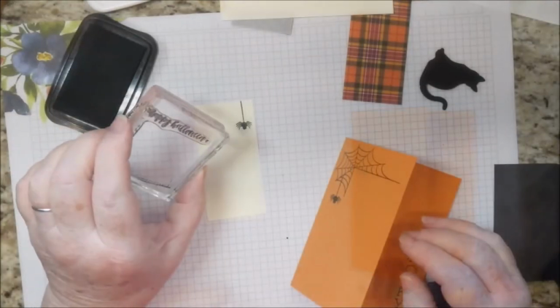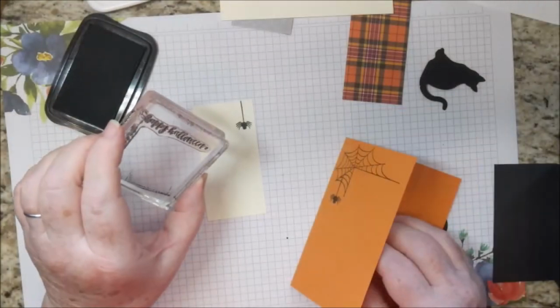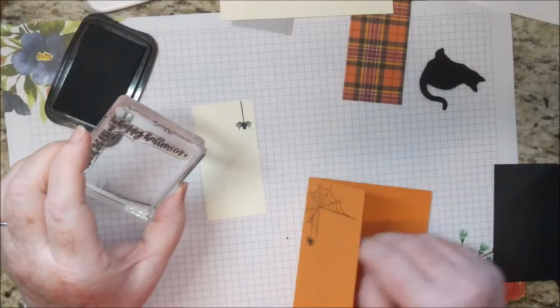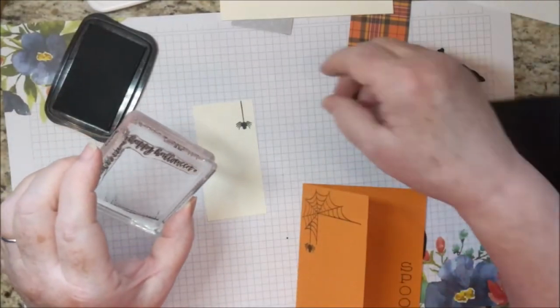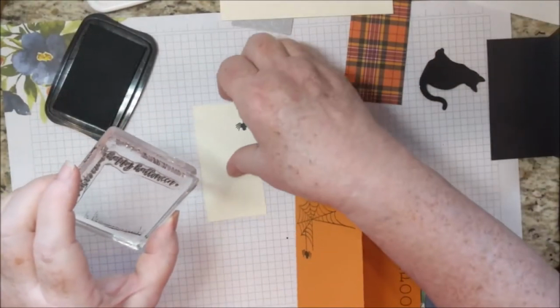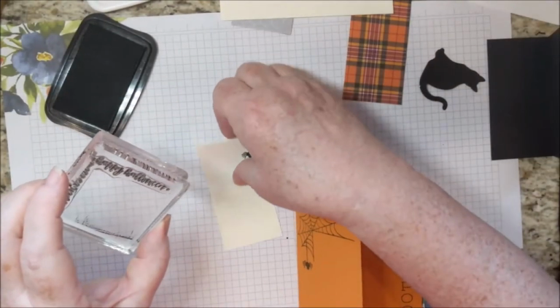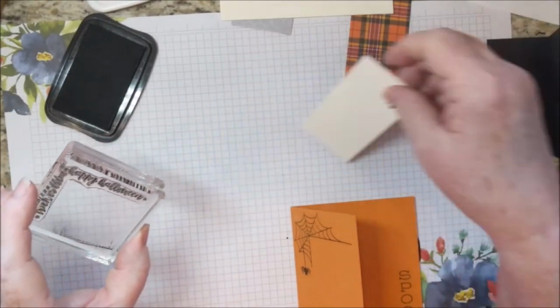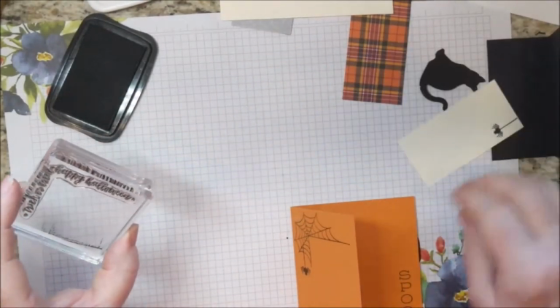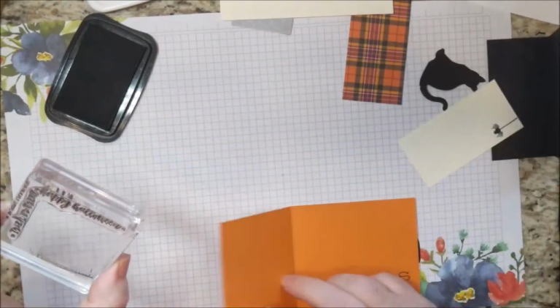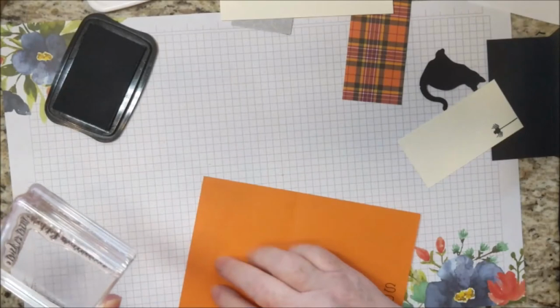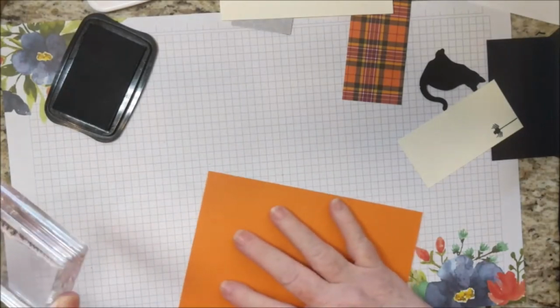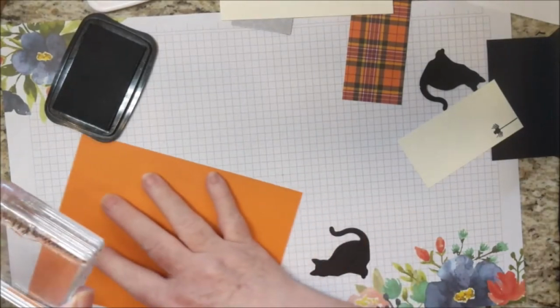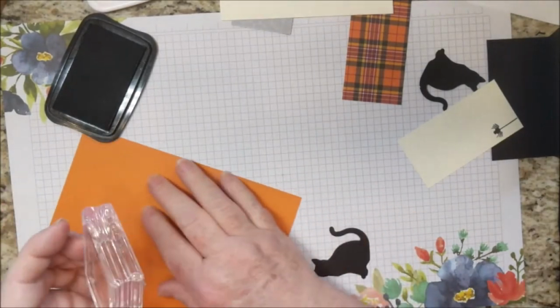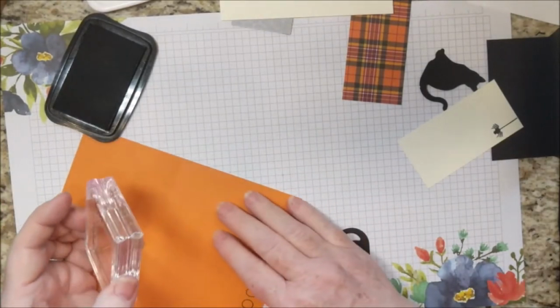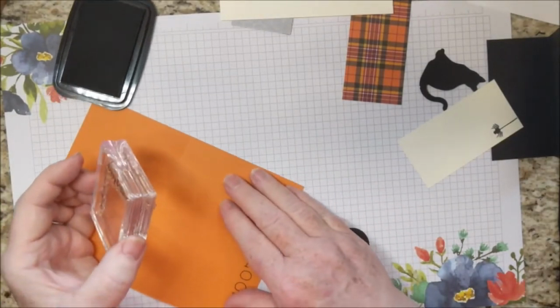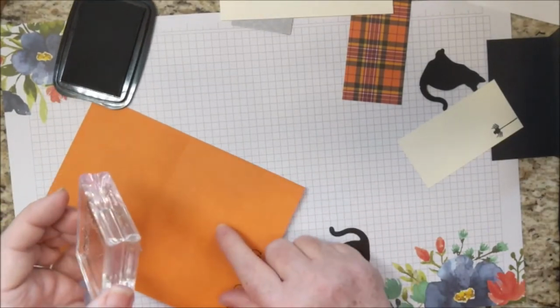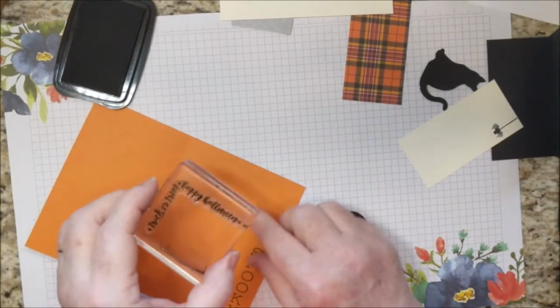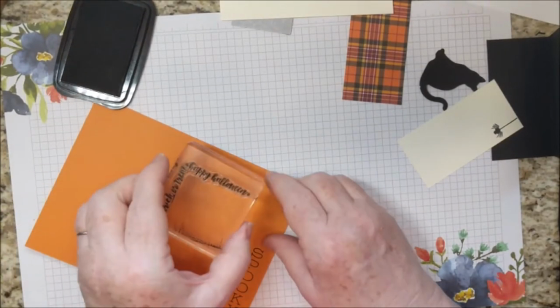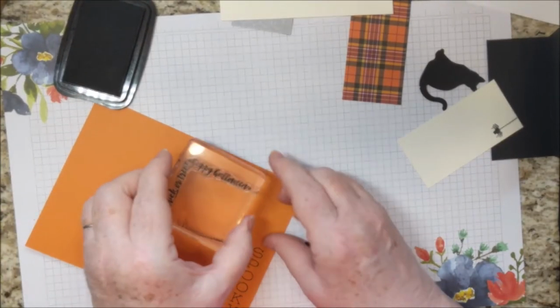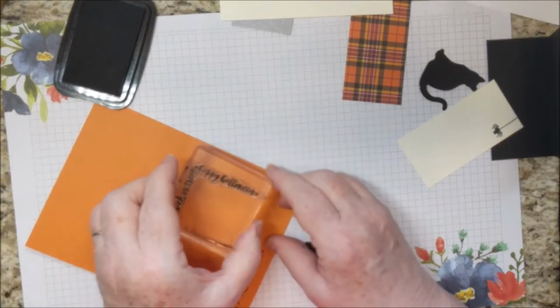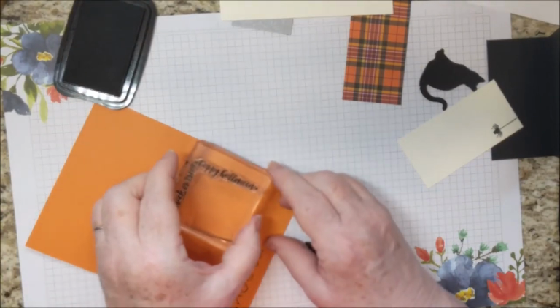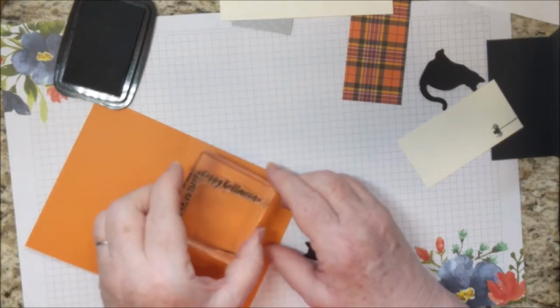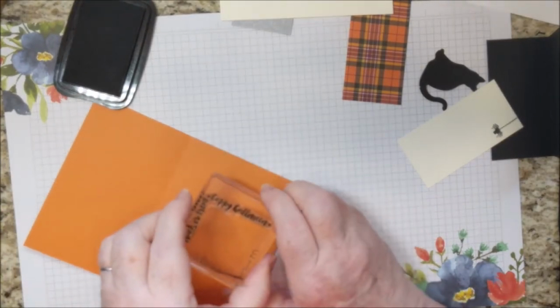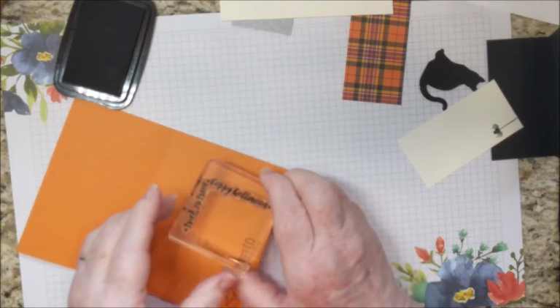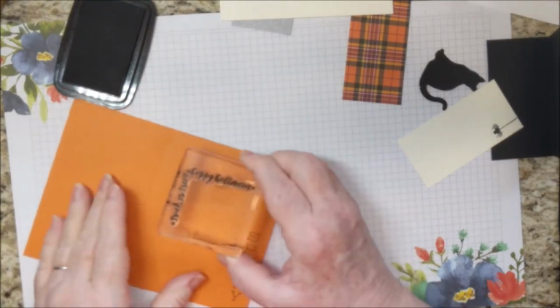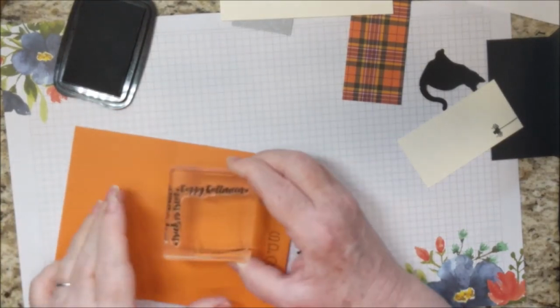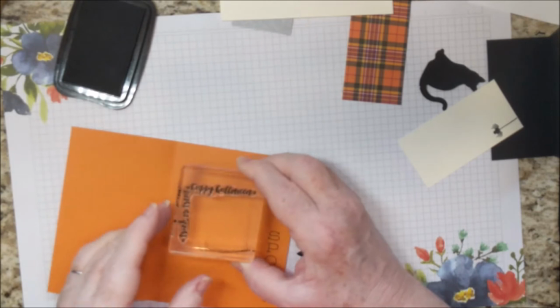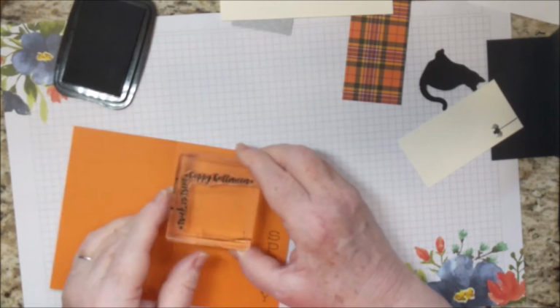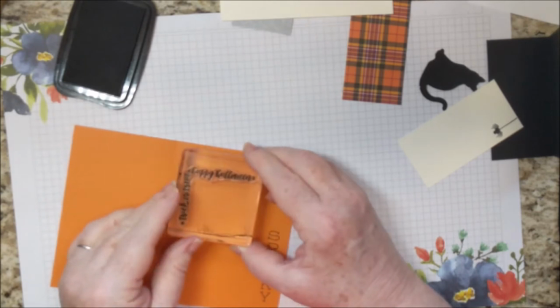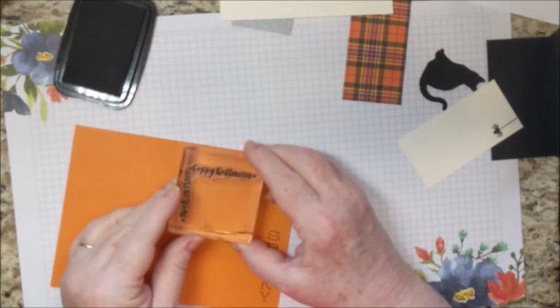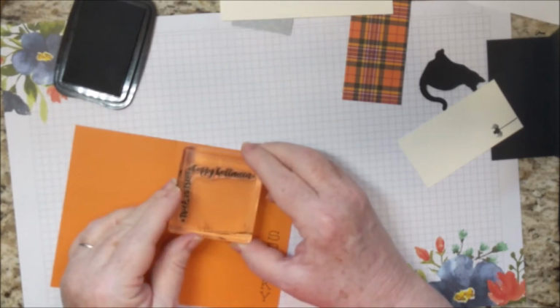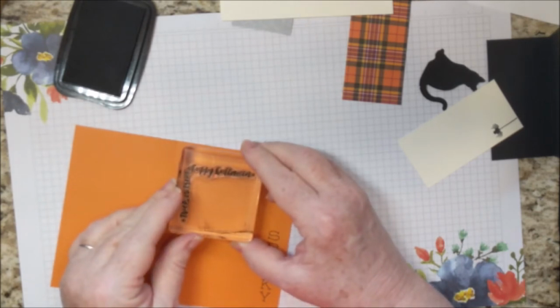Stamping 'Trick or Treat Happy Halloween' — this is going to go on the inside of the card about a half an inch down and a half an inch over or so.